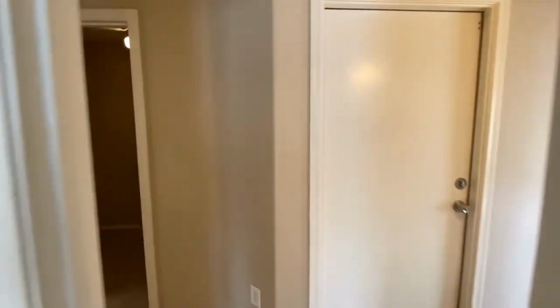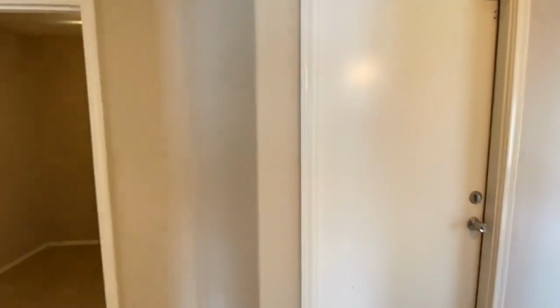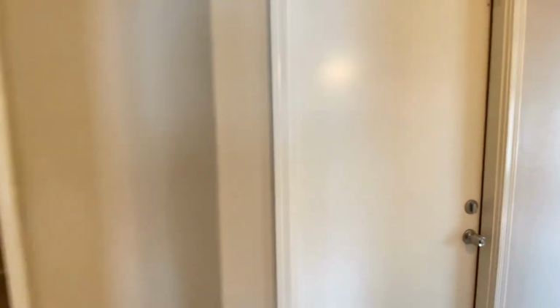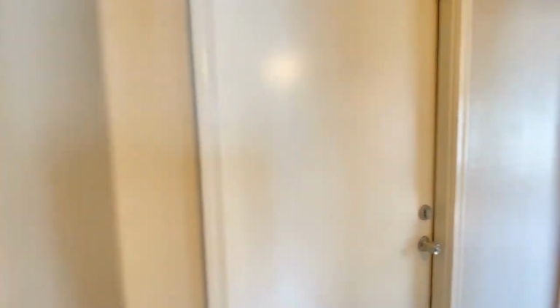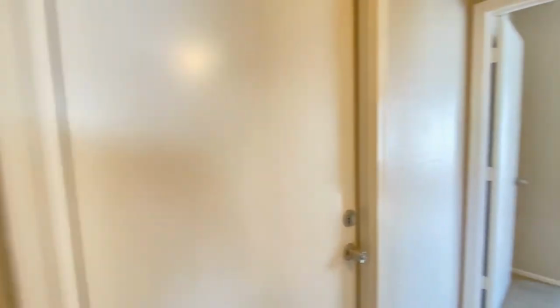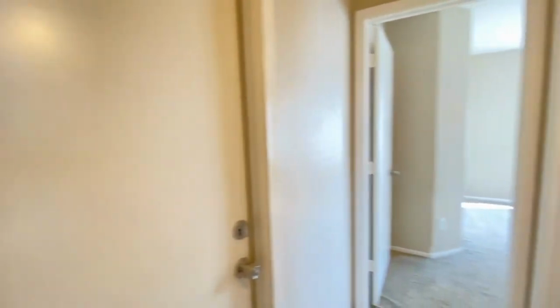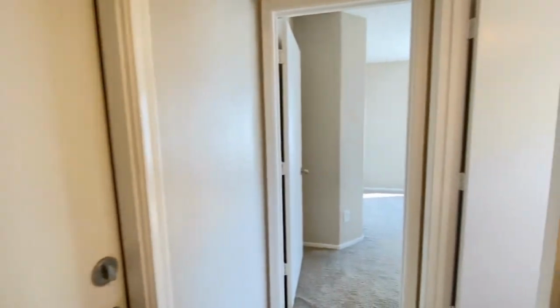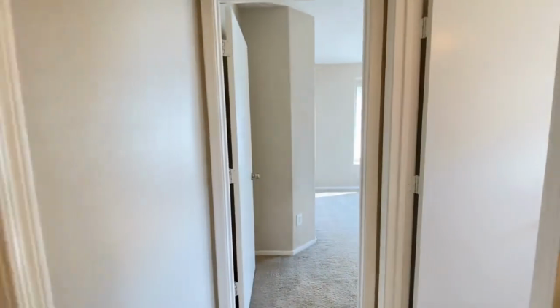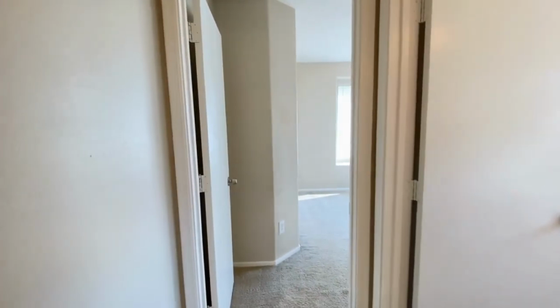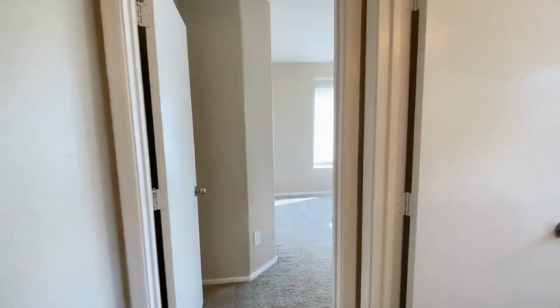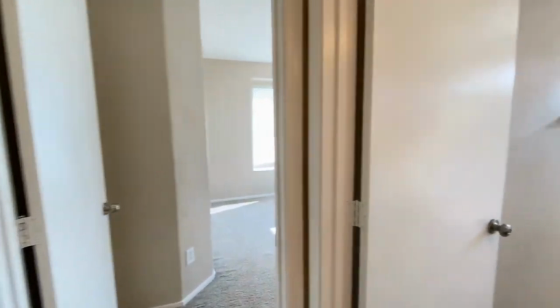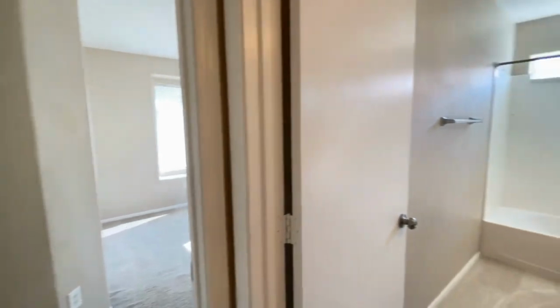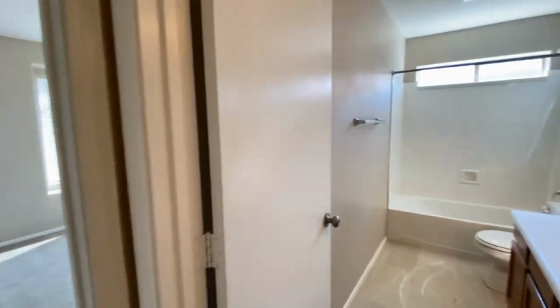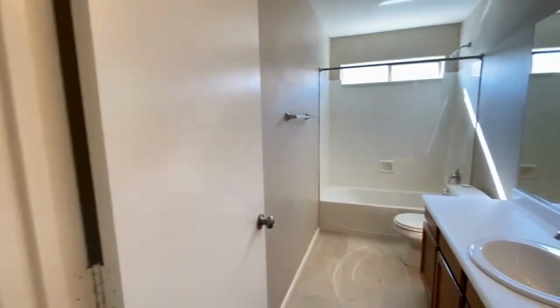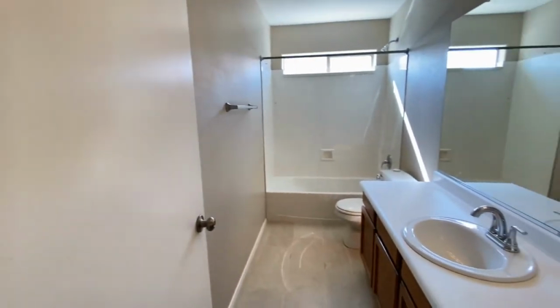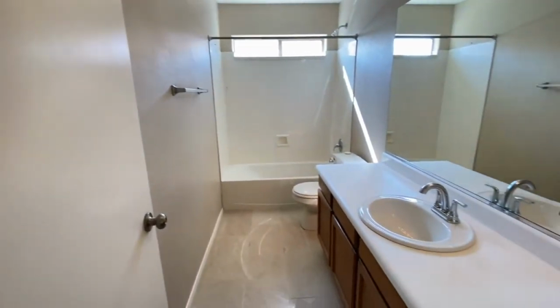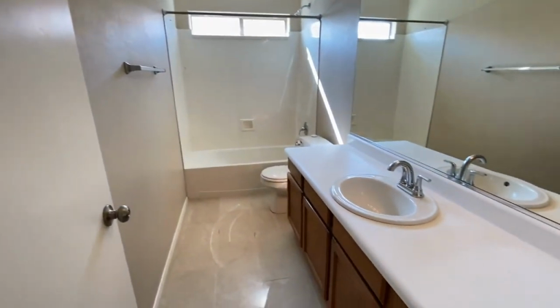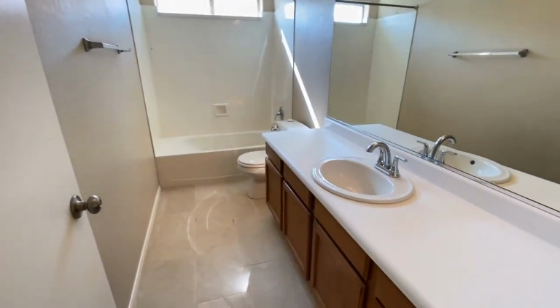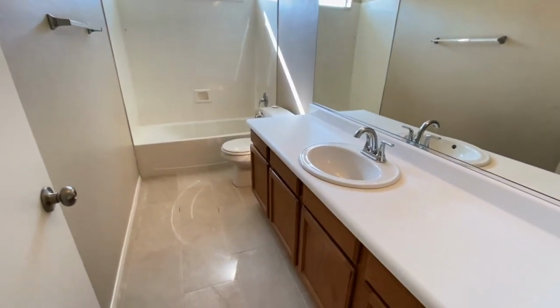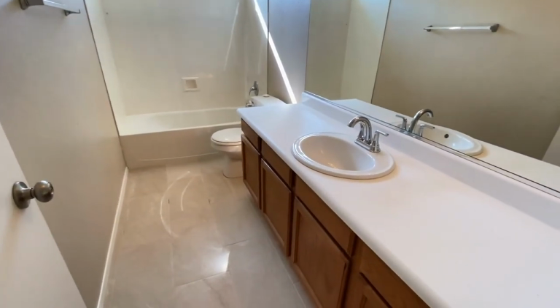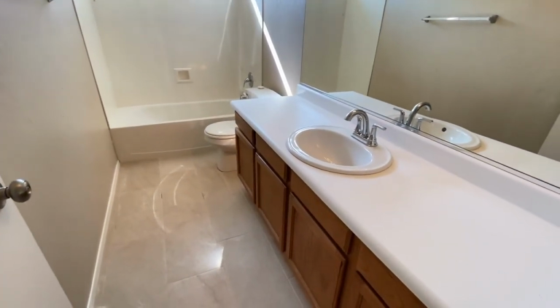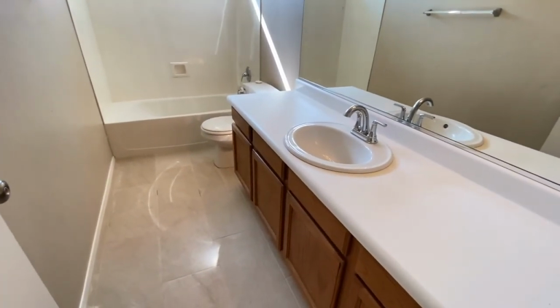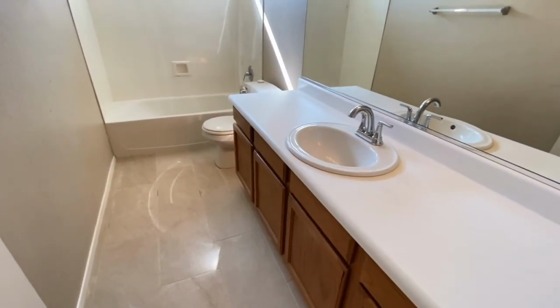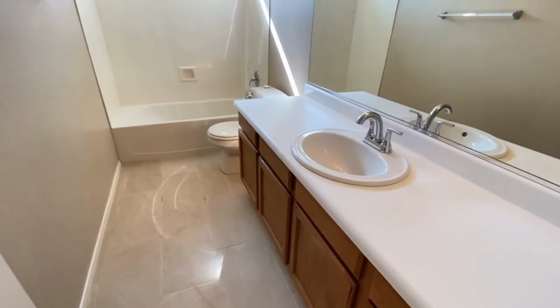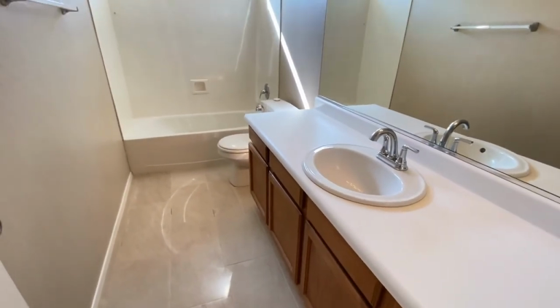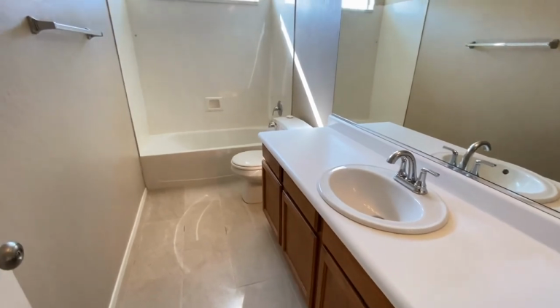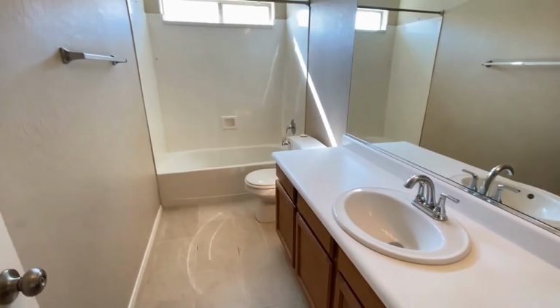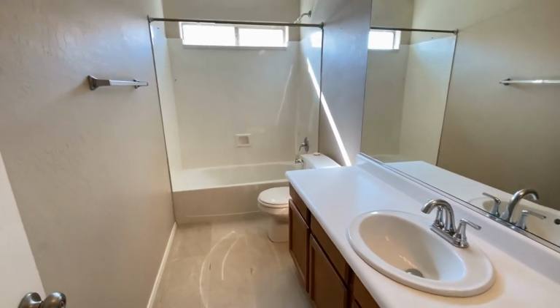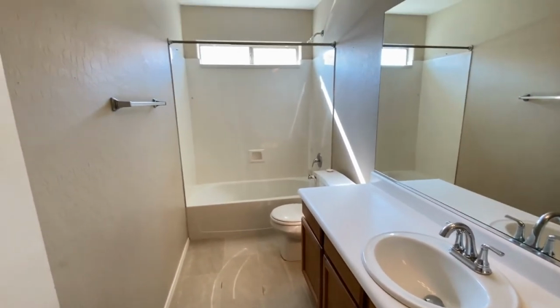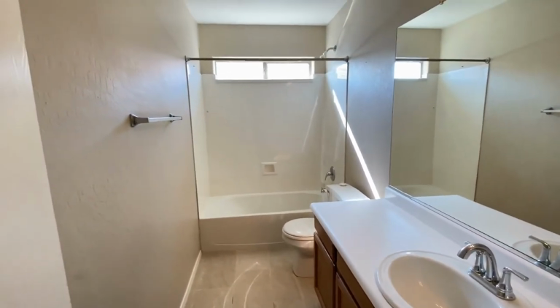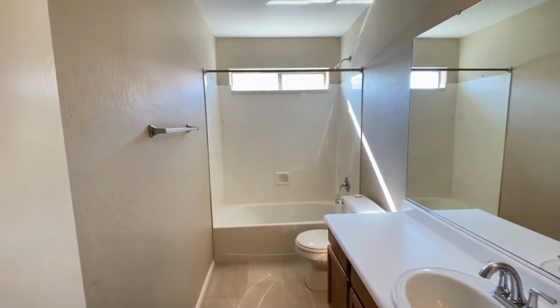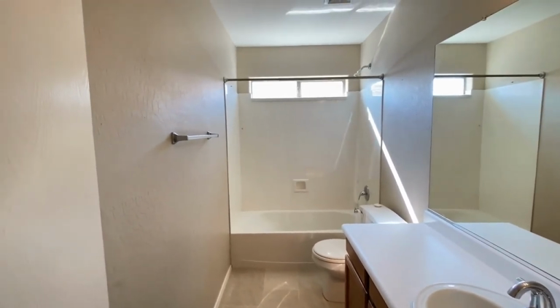Back into the hall. Guest bathroom number one — single sink vanity, plenty of storage, tile floor, tub, shower.